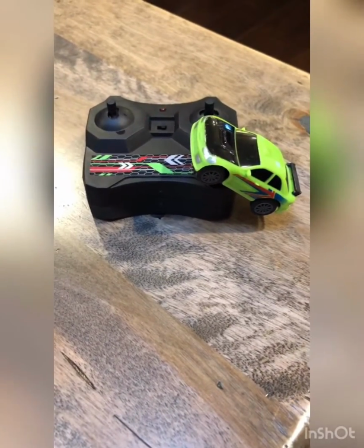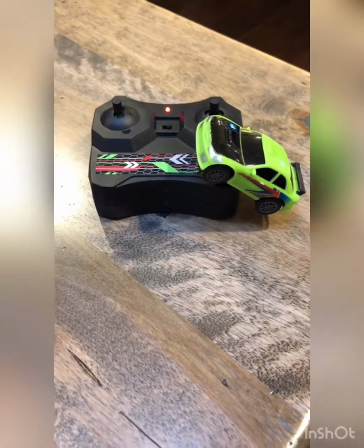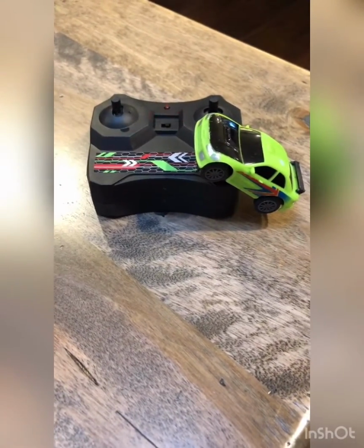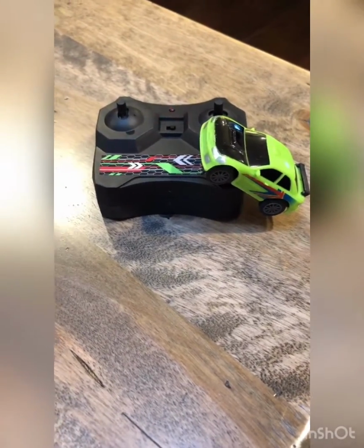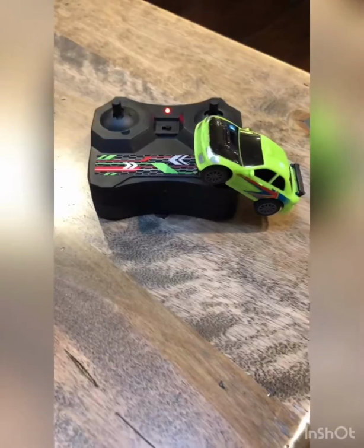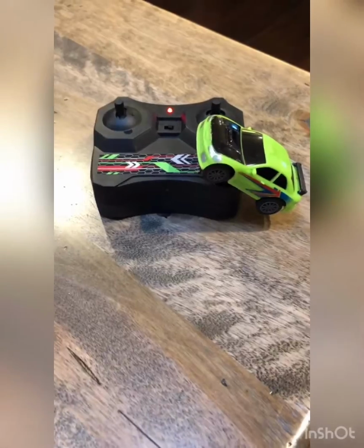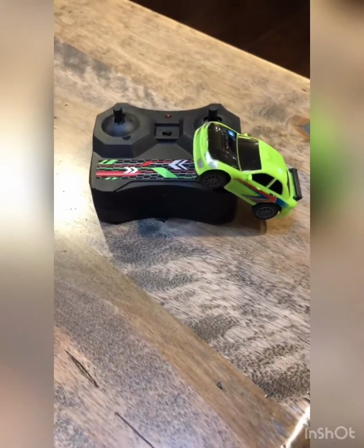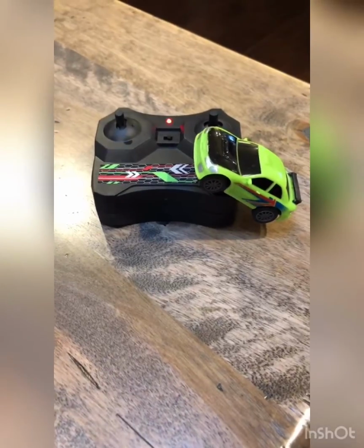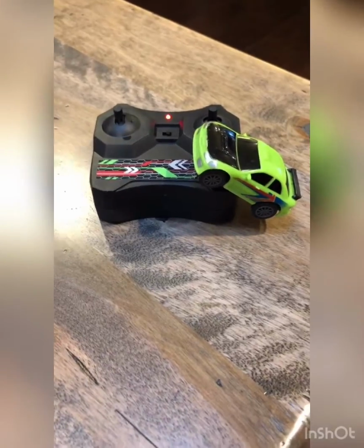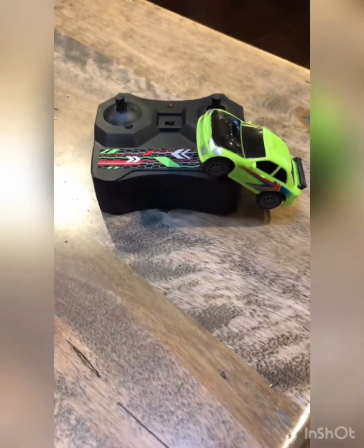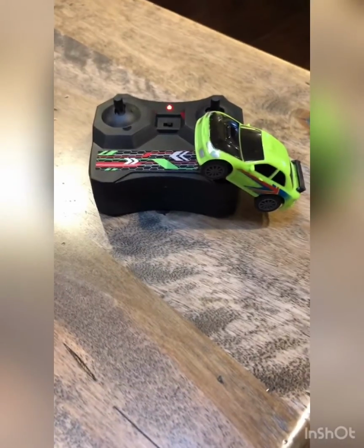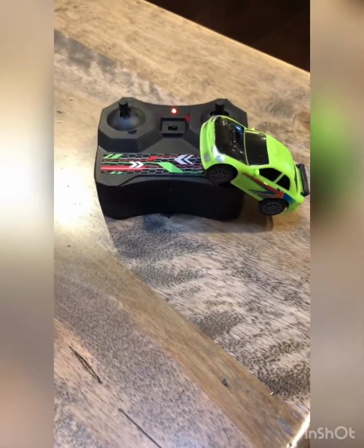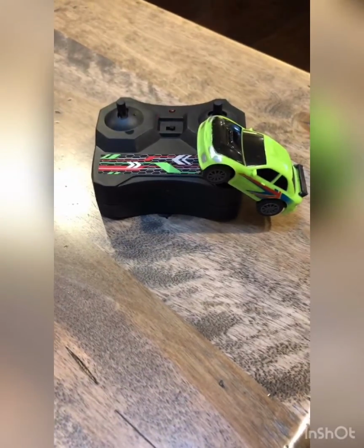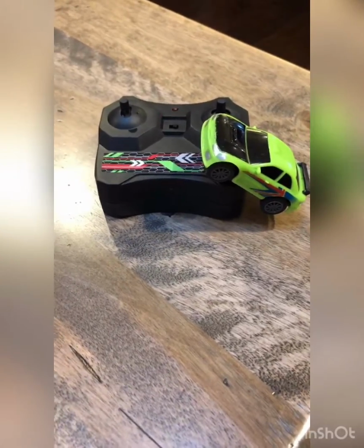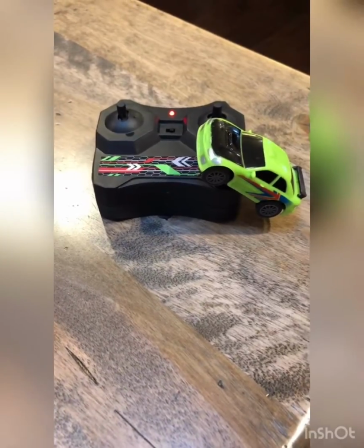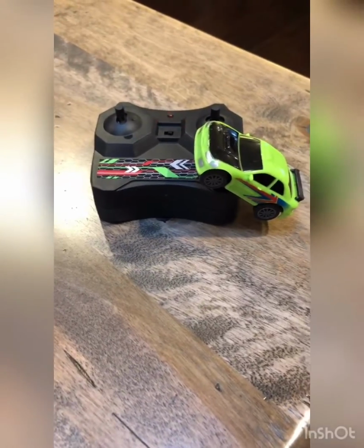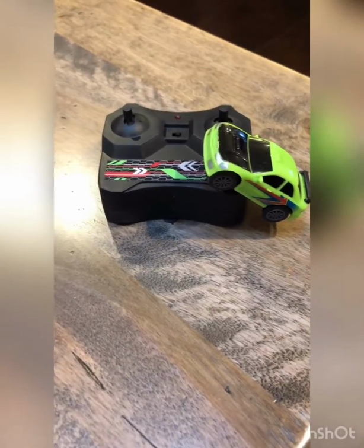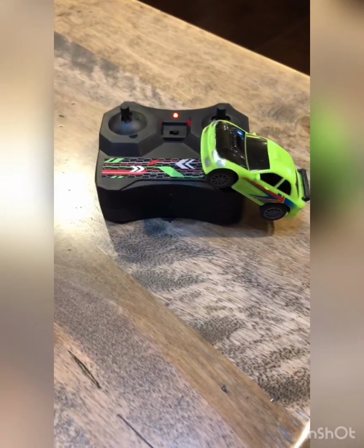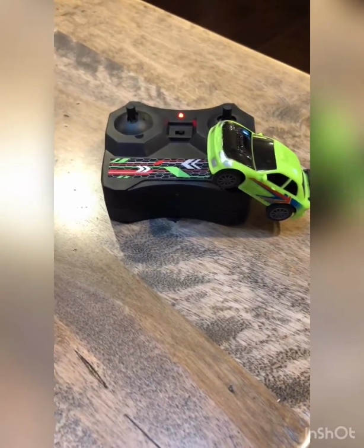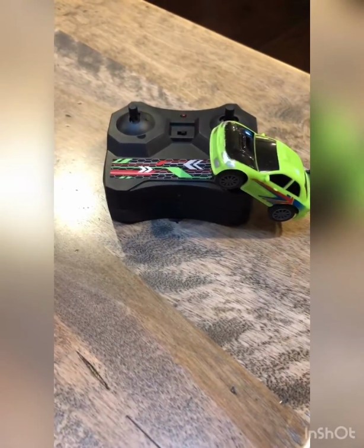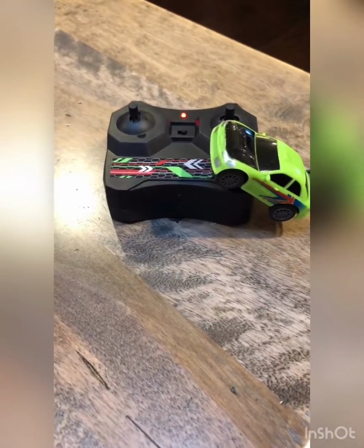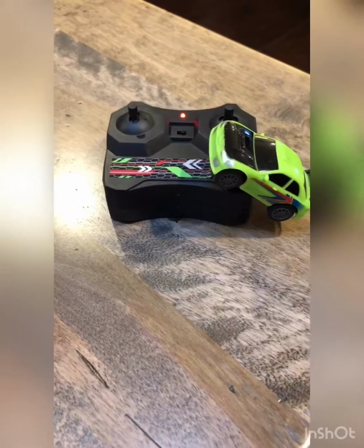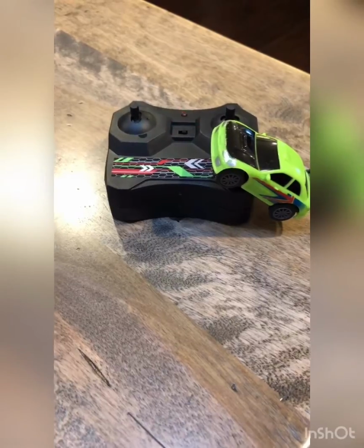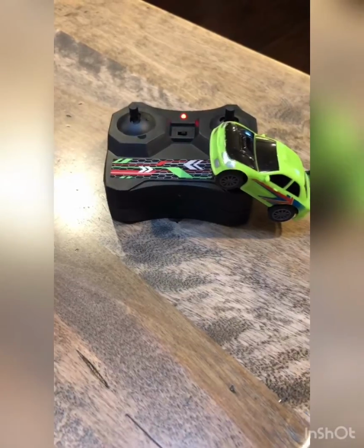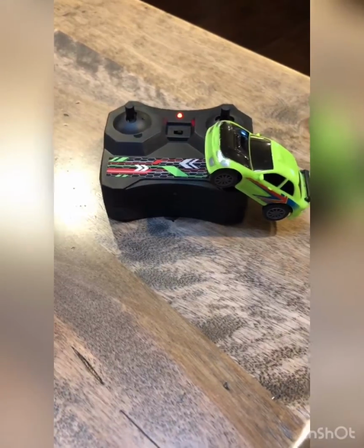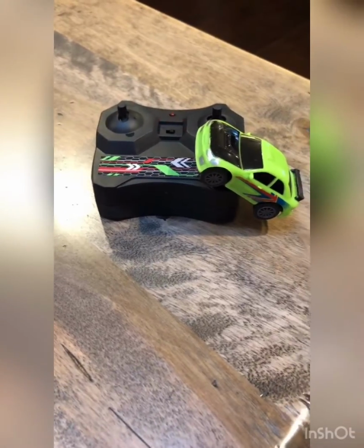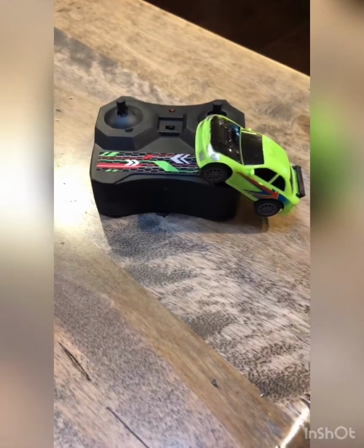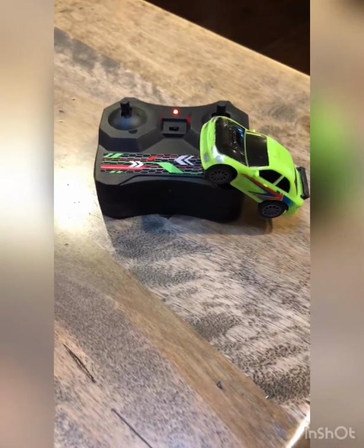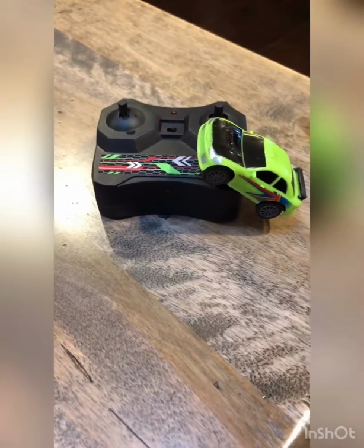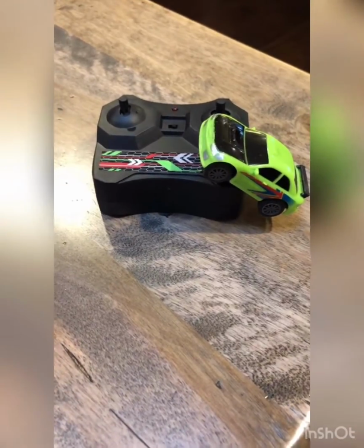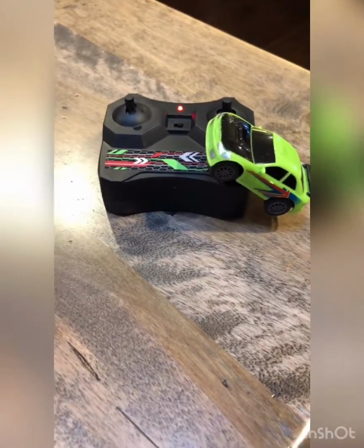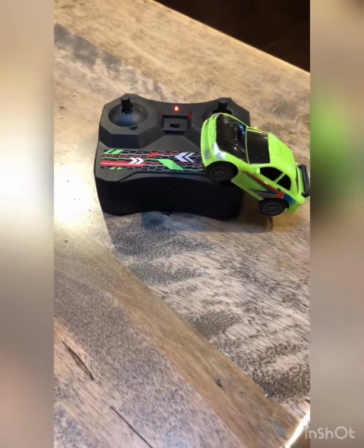This has been such a fun toy. It goes super fast. You can go forward and backward and turn the wheels just like a regular remote control car.